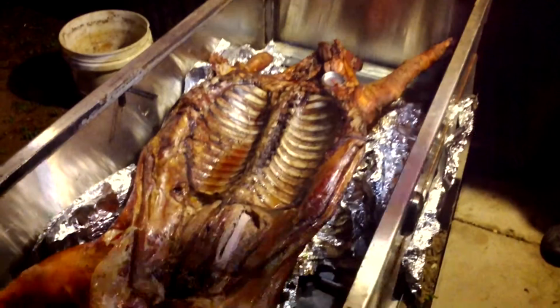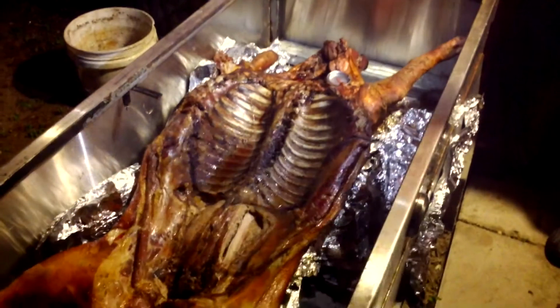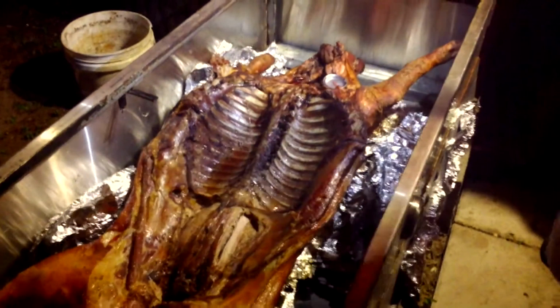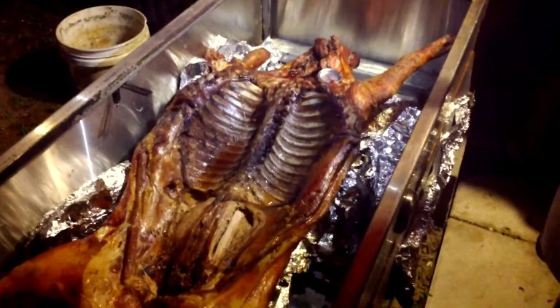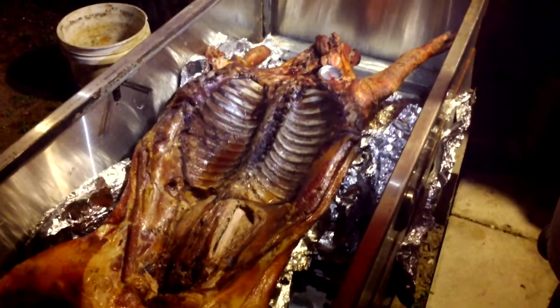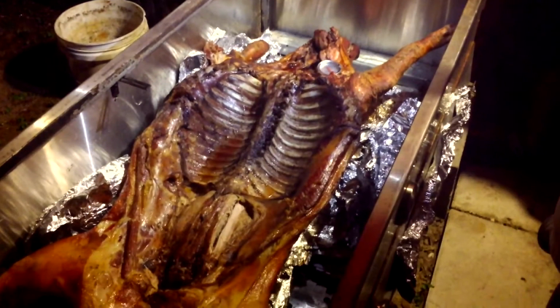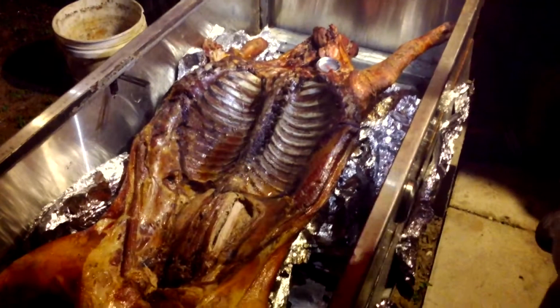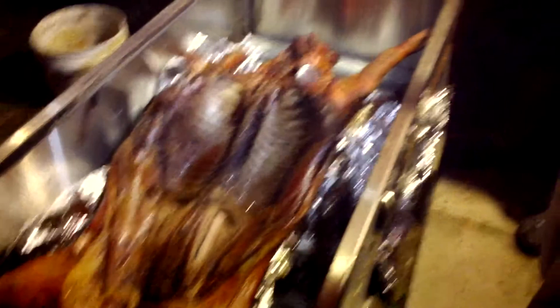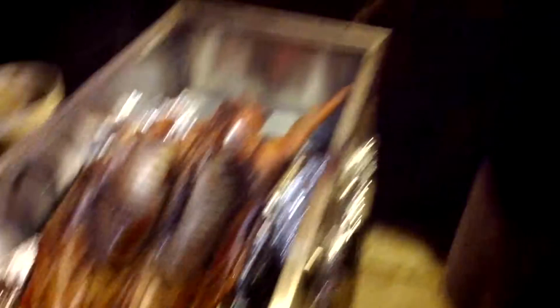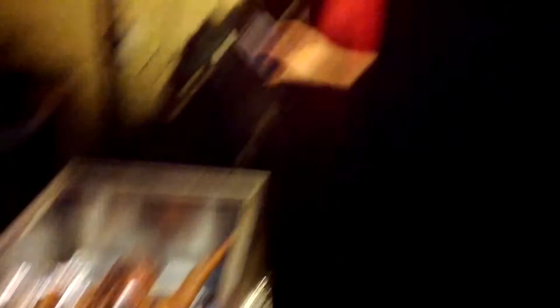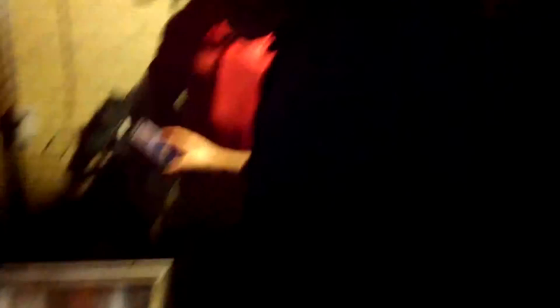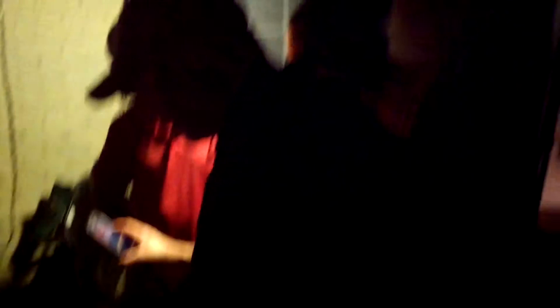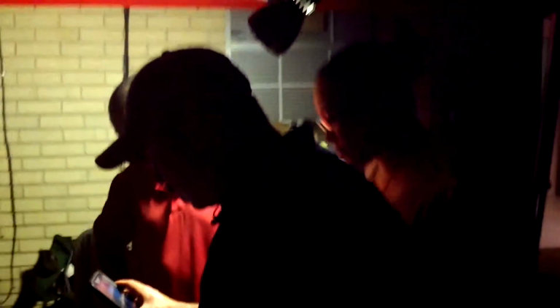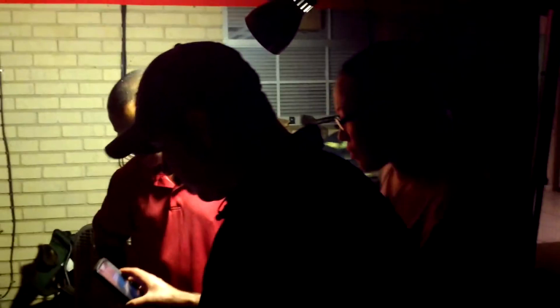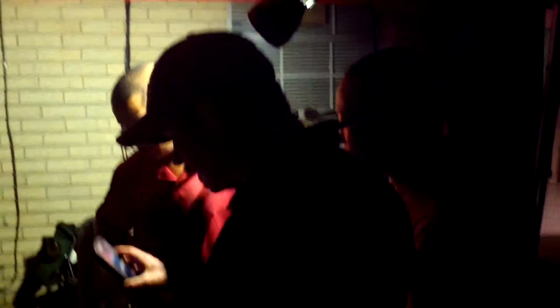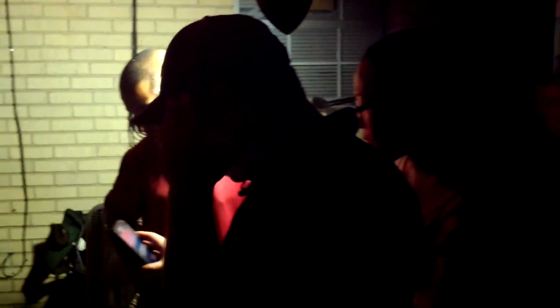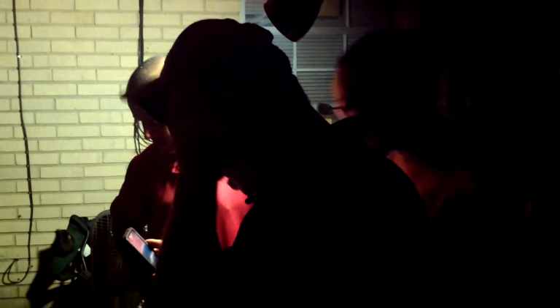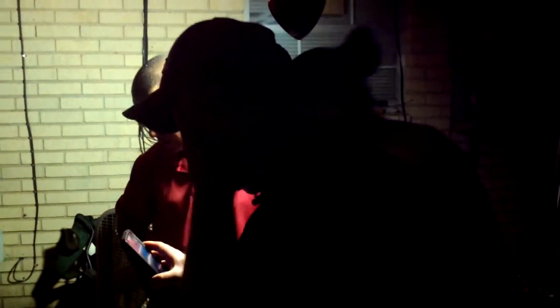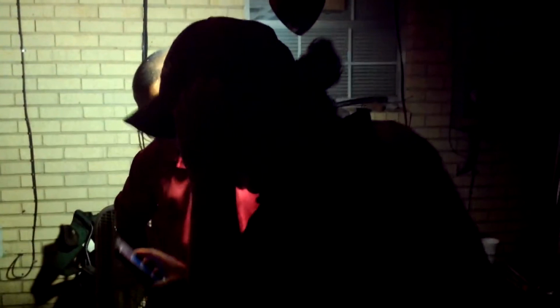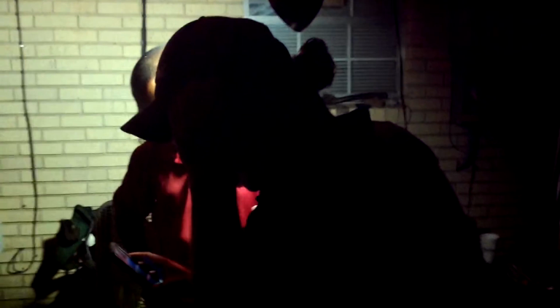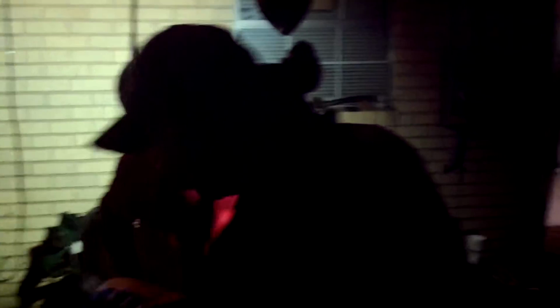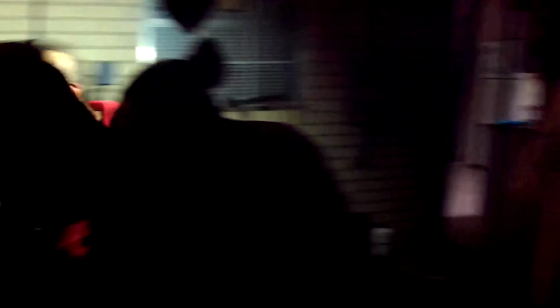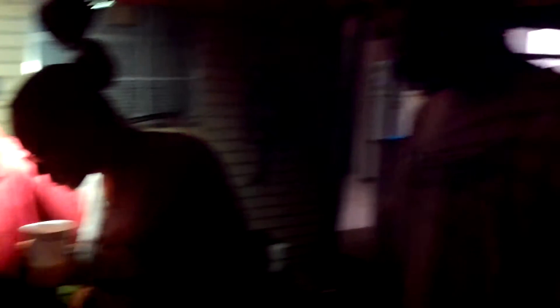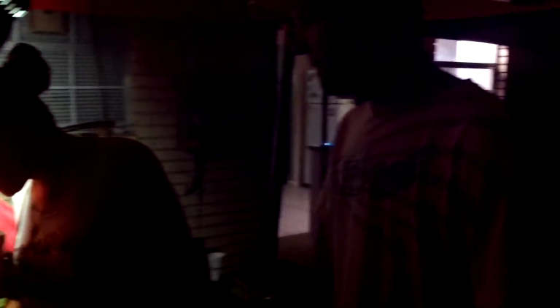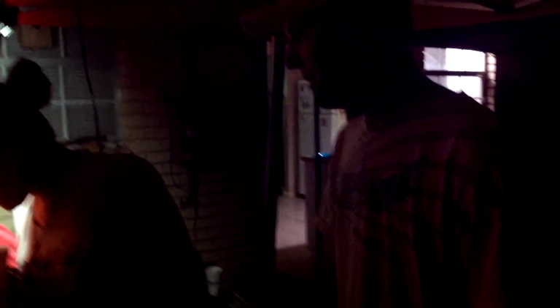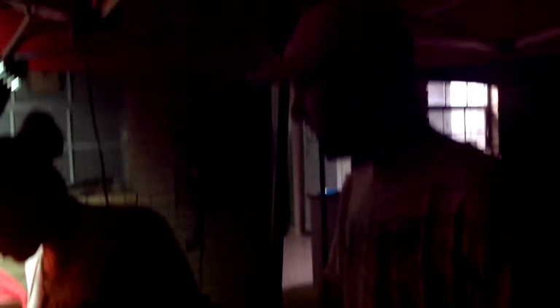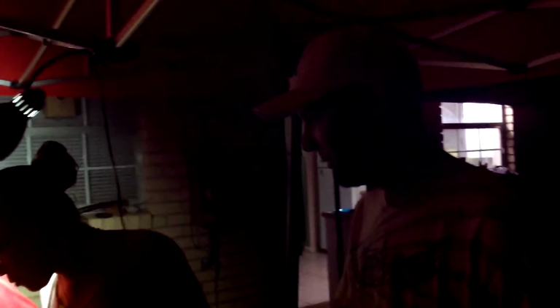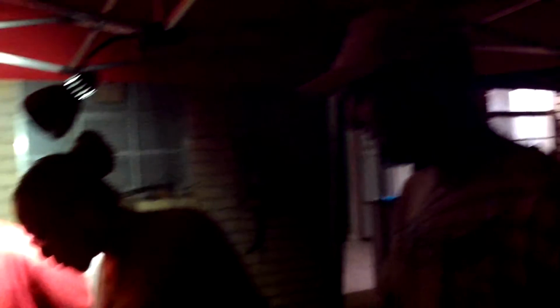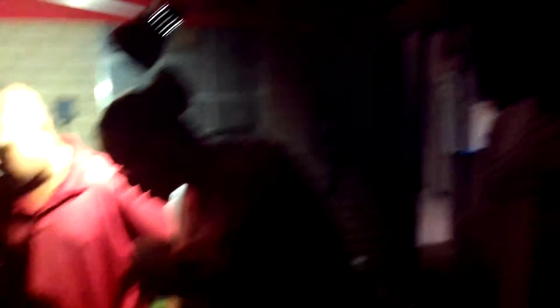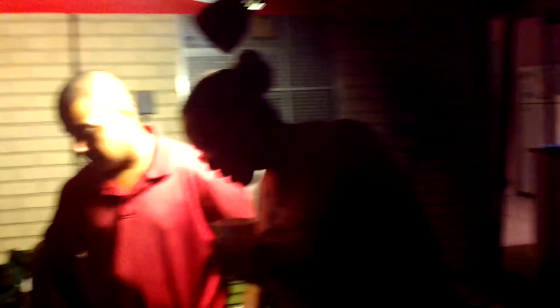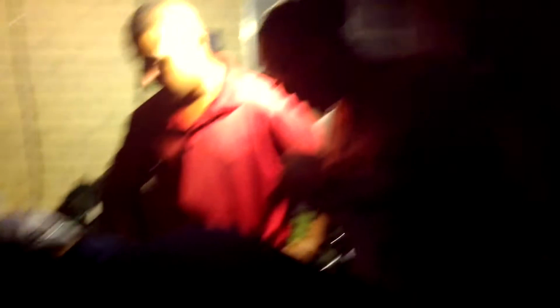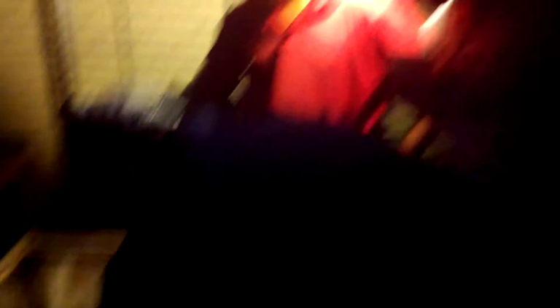Oh, that looks good. 160. Everybody's looking very carefully. 160, 165 is fine. I'm telling you, I just ate this right here. And that's good.